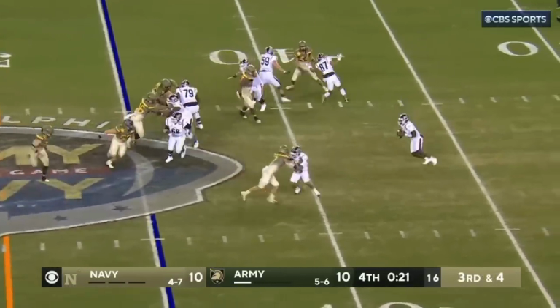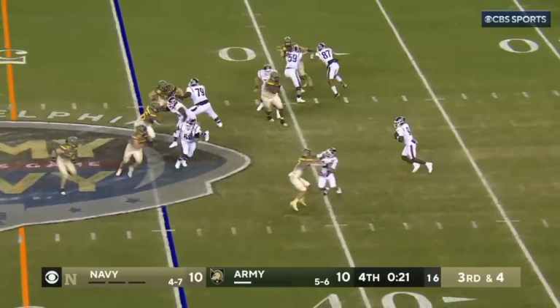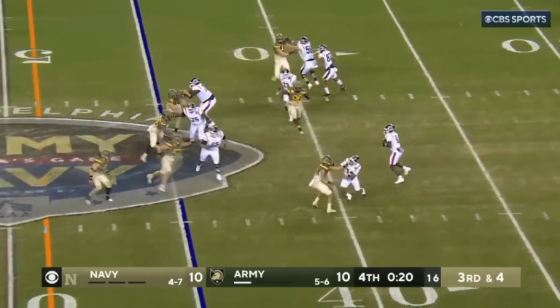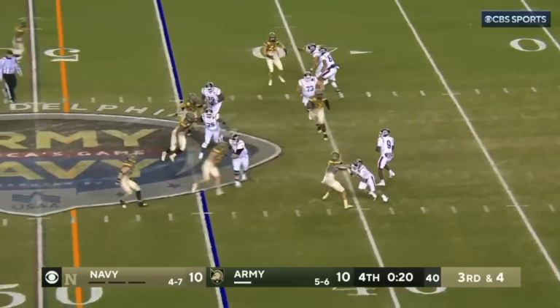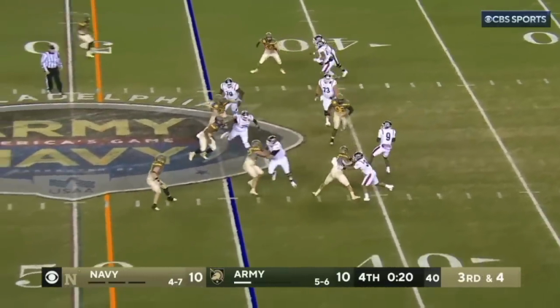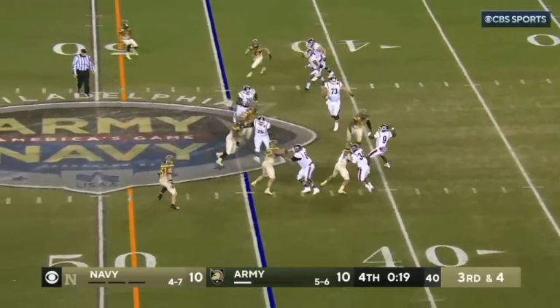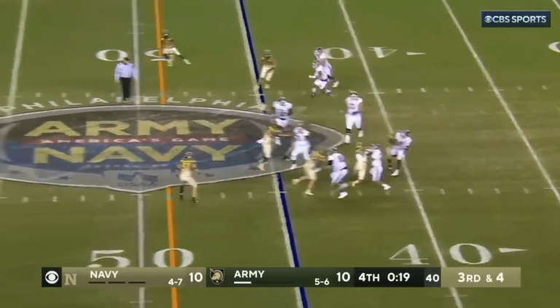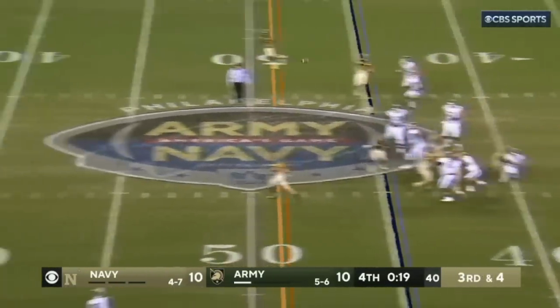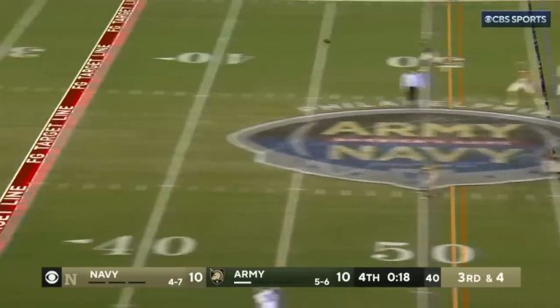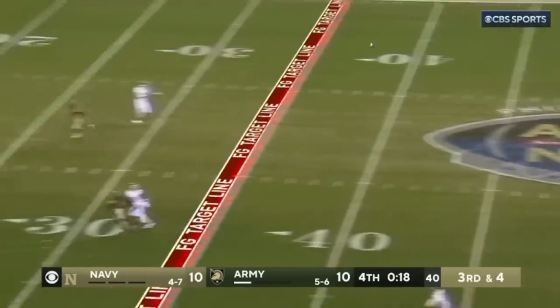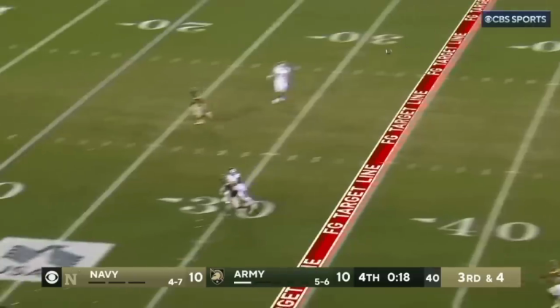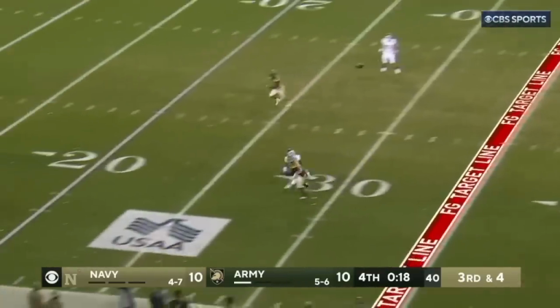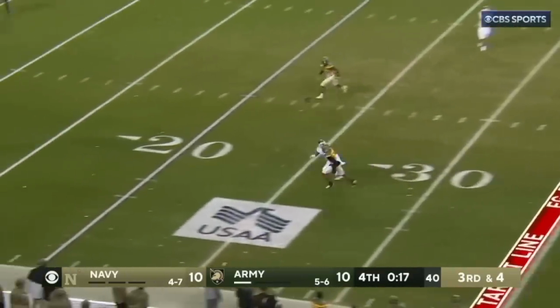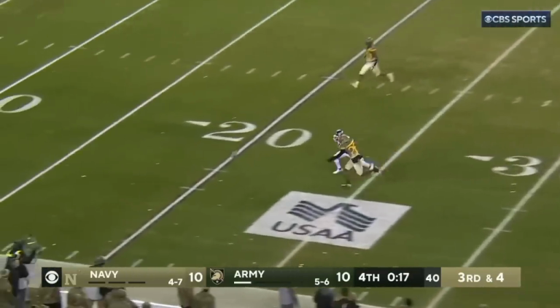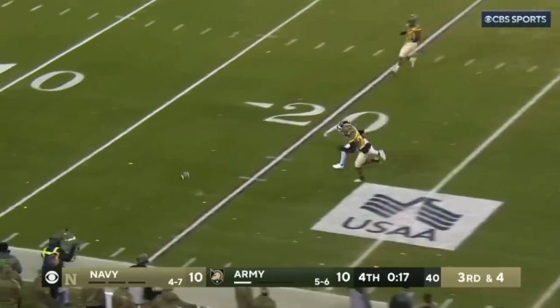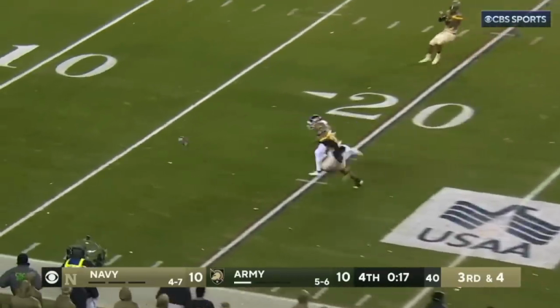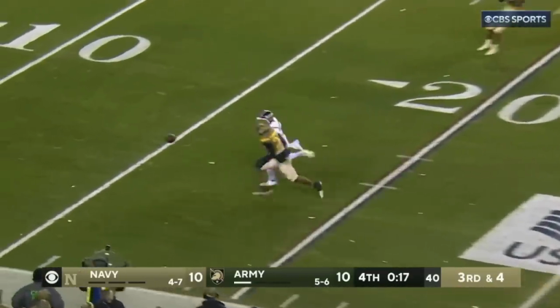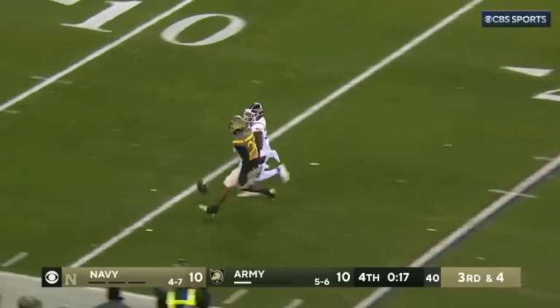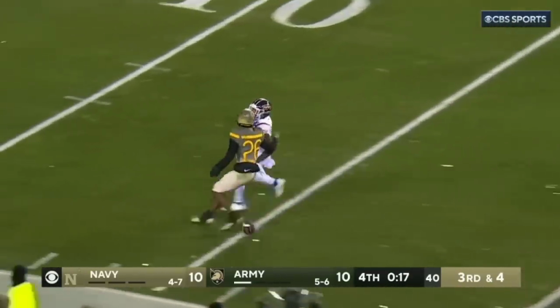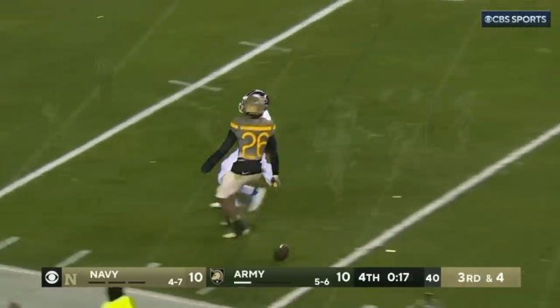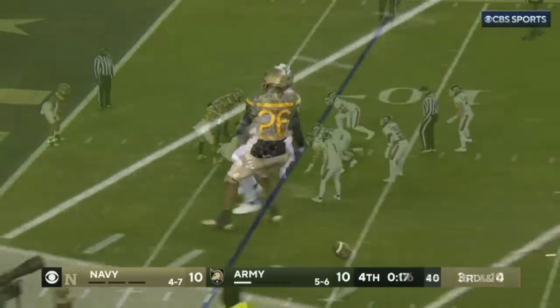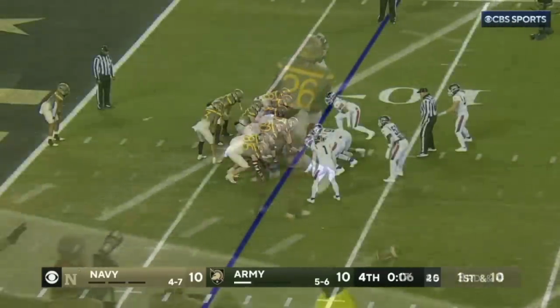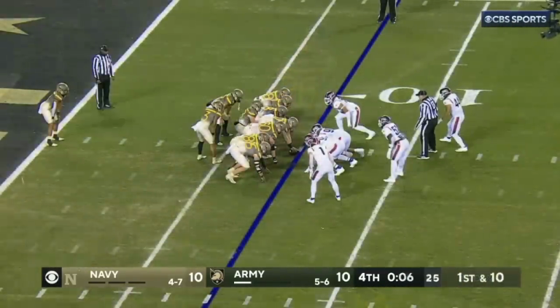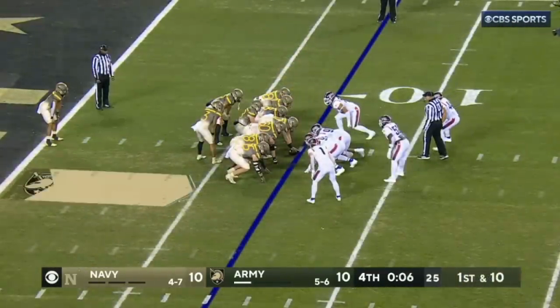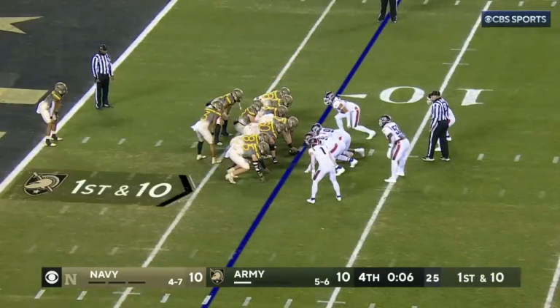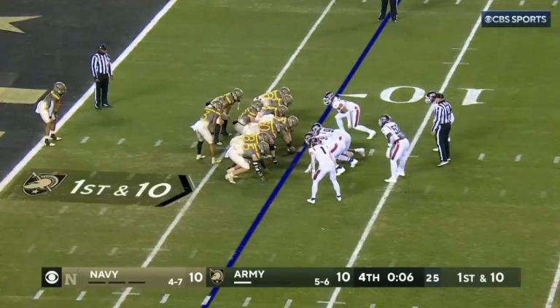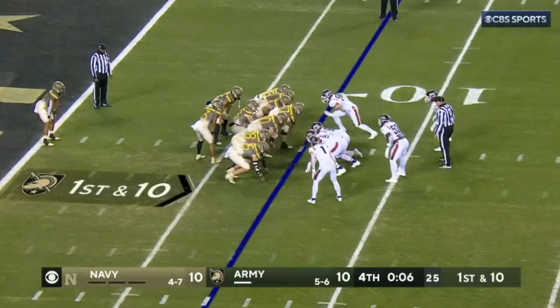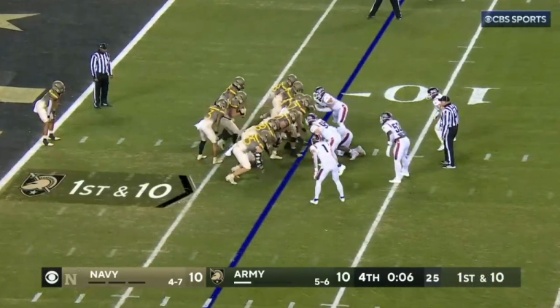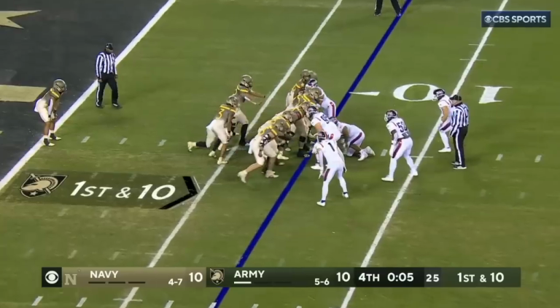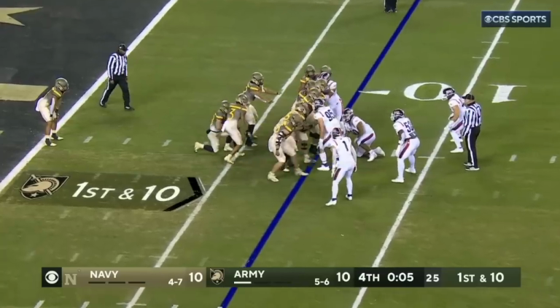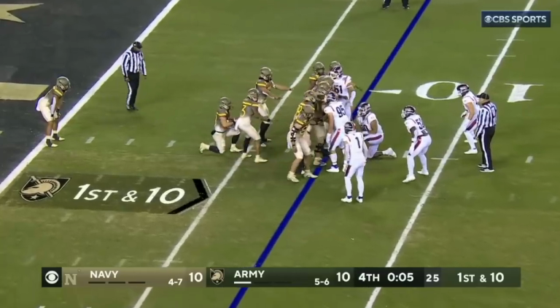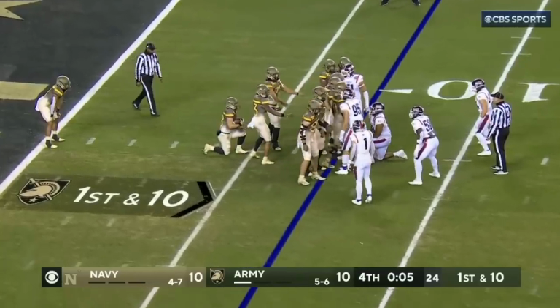Rolls left, lets it fly — the man out there, another shot, incomplete. Not necessarily a victory formation; we'll call this an overtime formation.